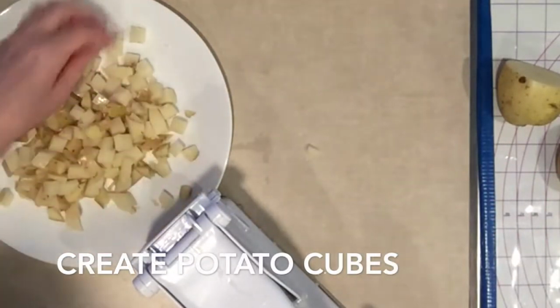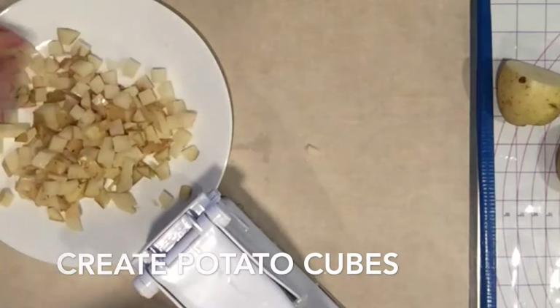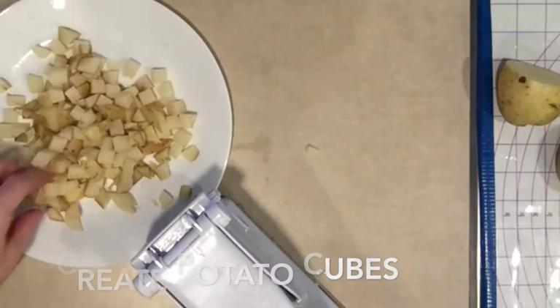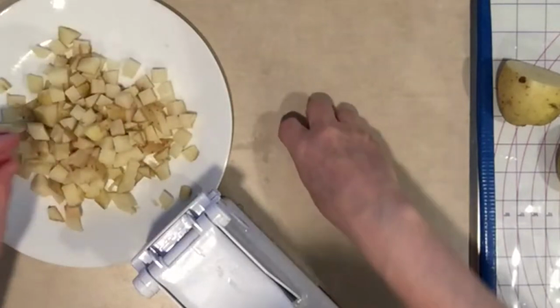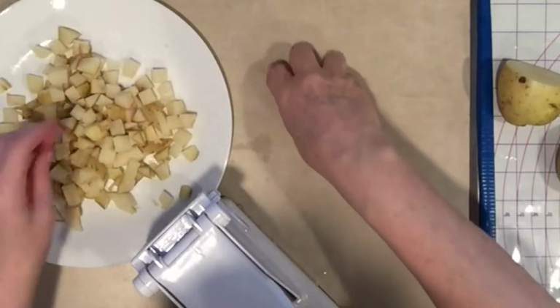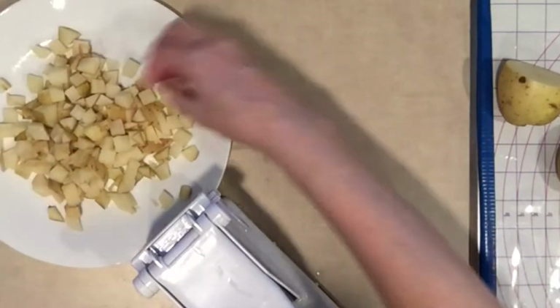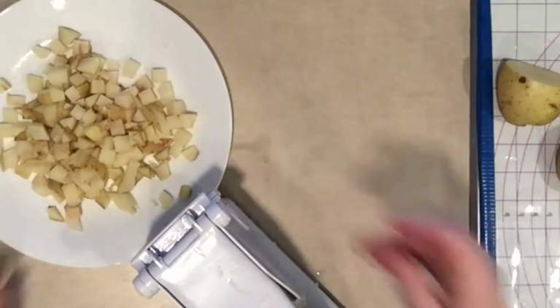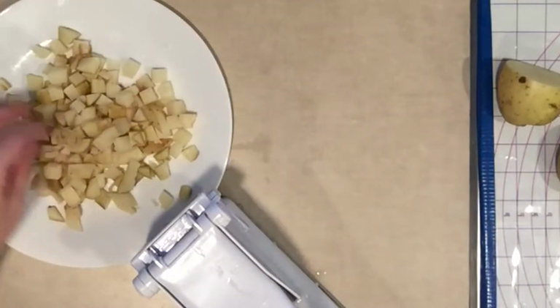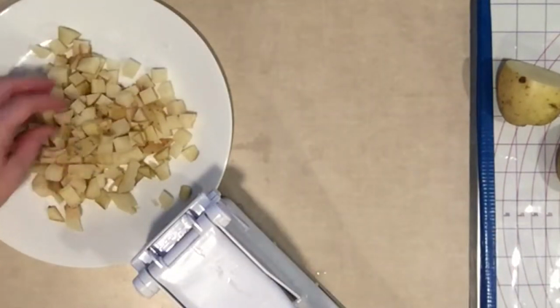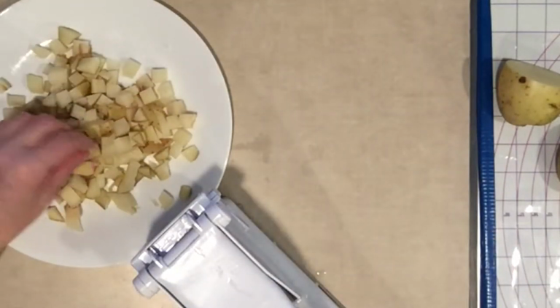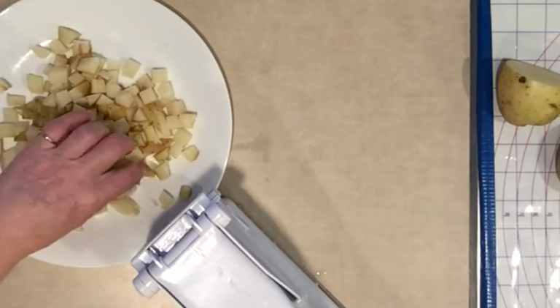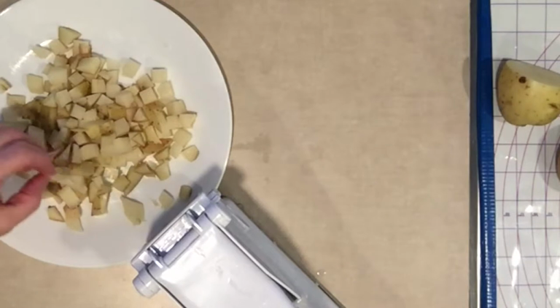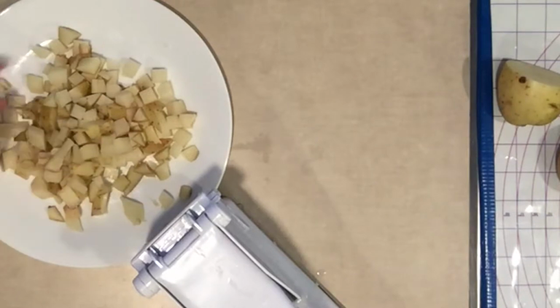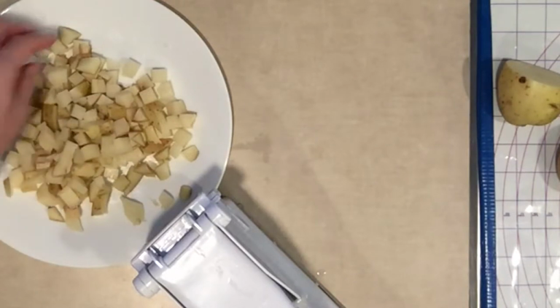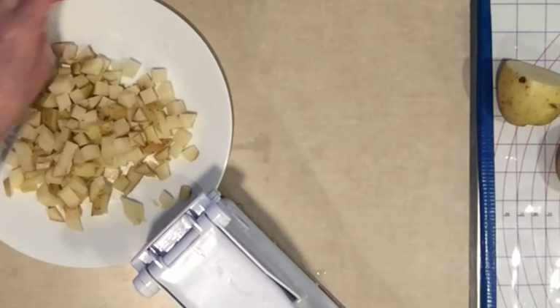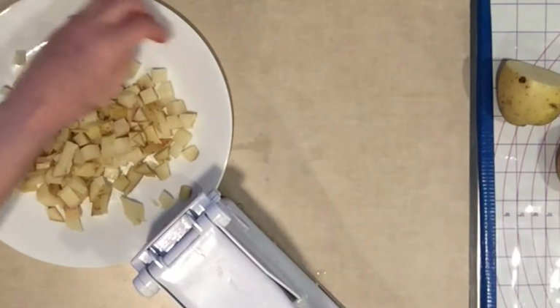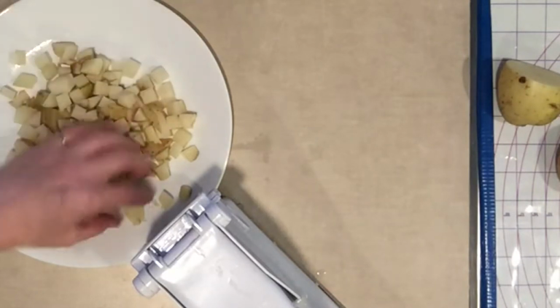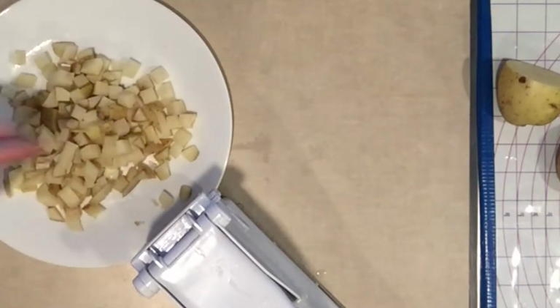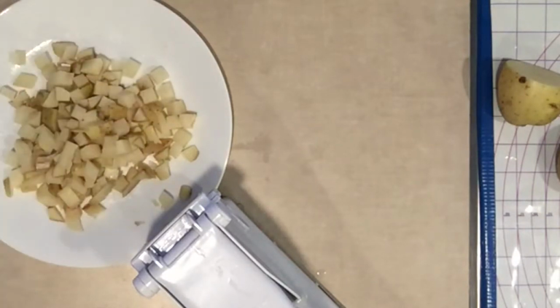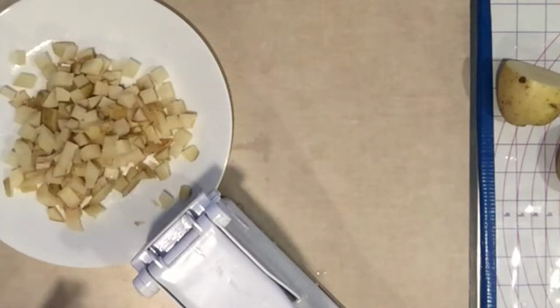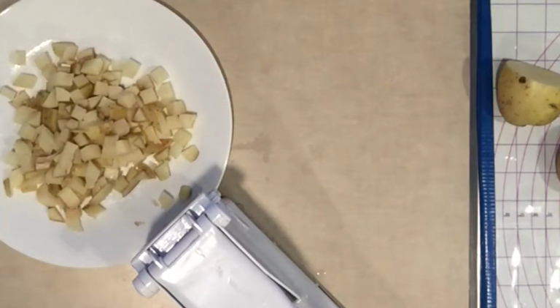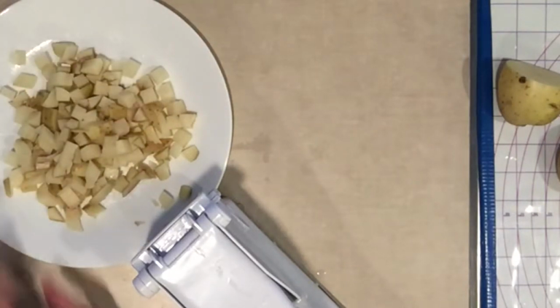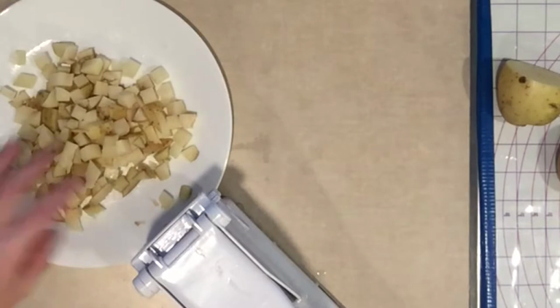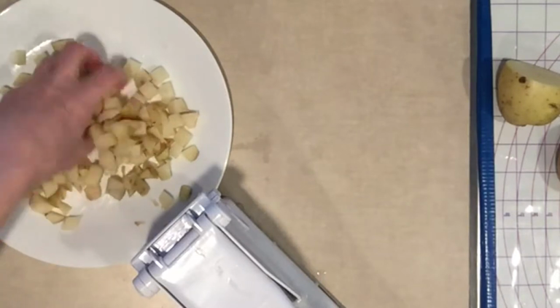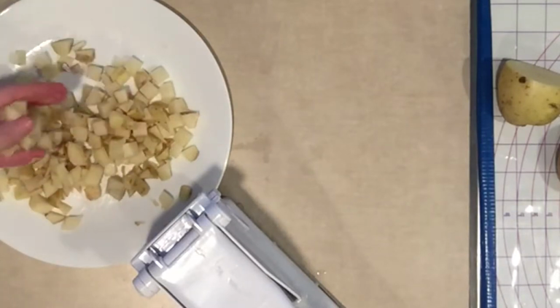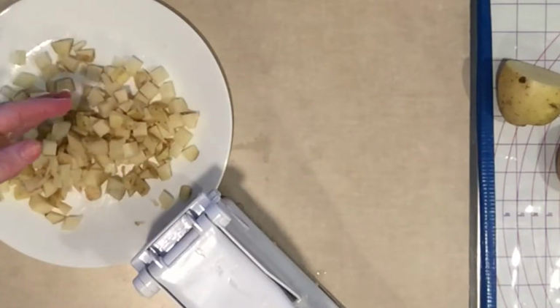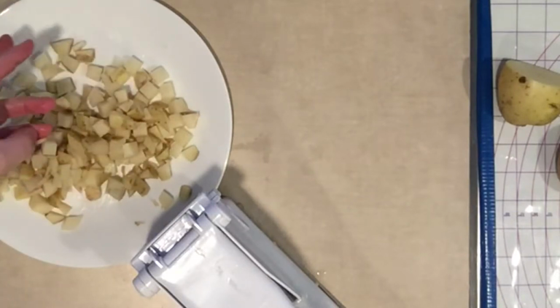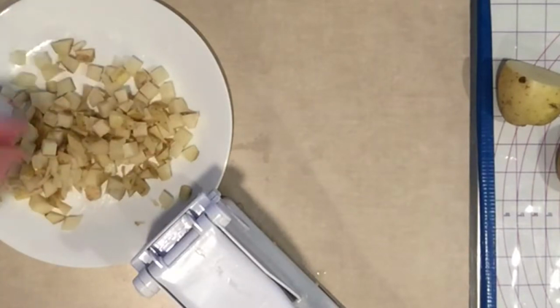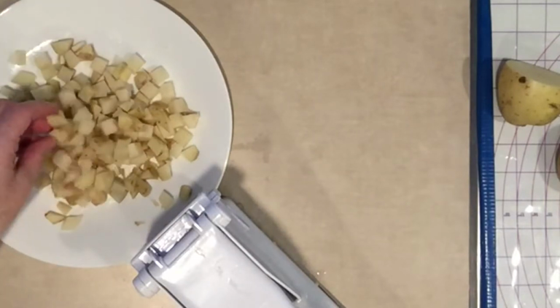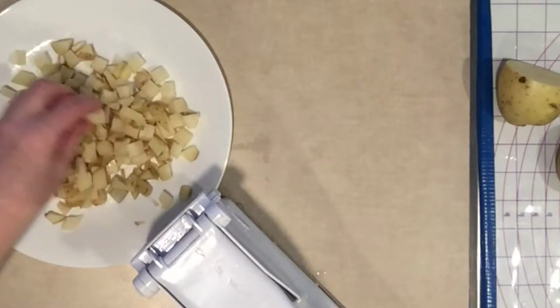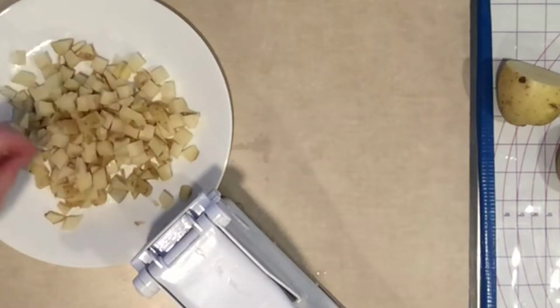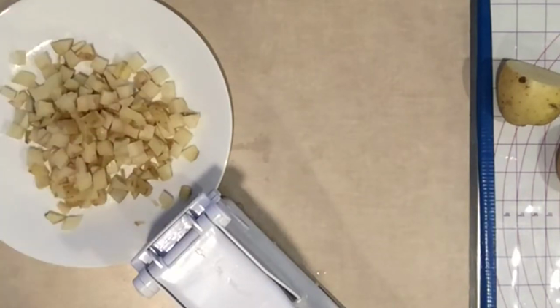I've never used this machine before — I've never had a french fry cutter. My instinct on the fly said, why can't we make eight ounces of cubed potatoes using a french fry cutter? And that's what we just did.